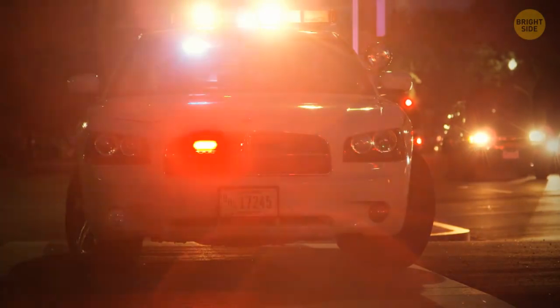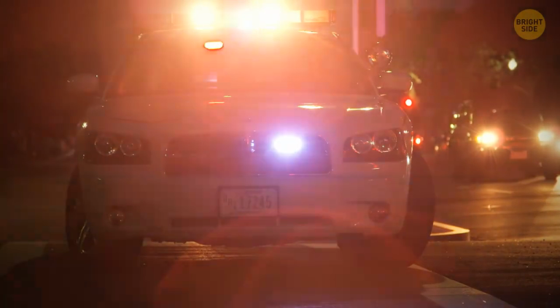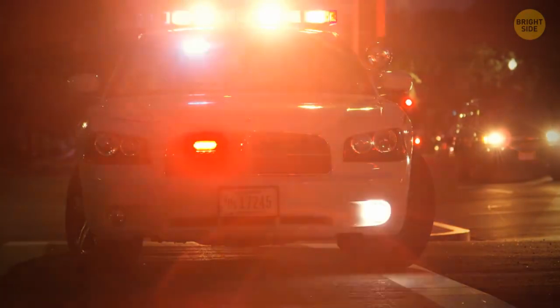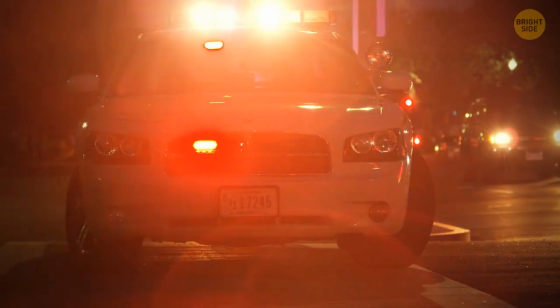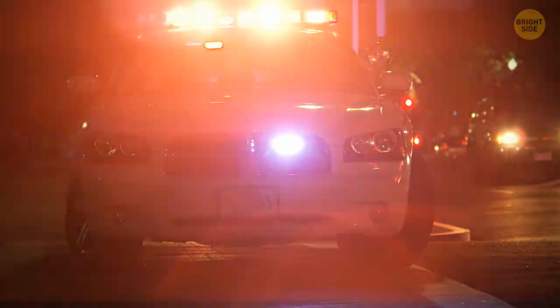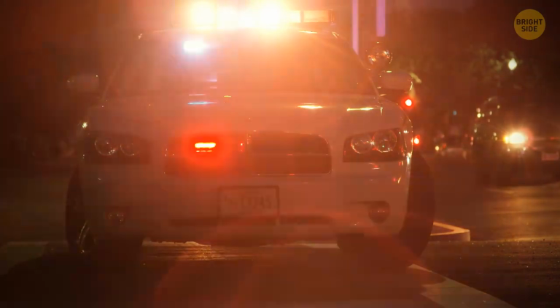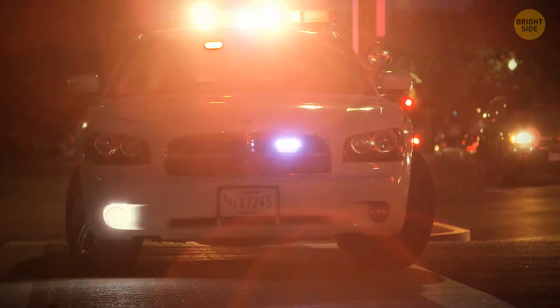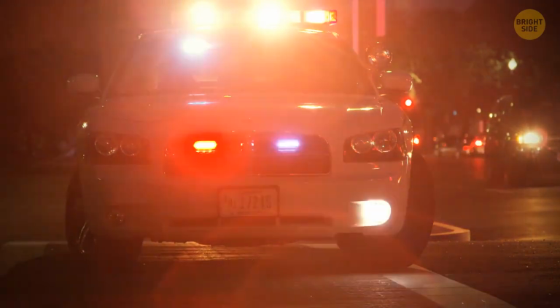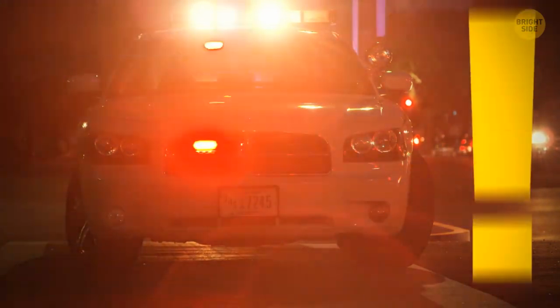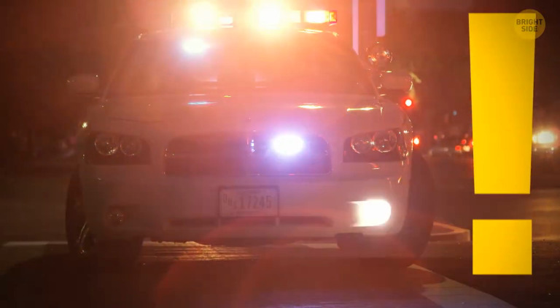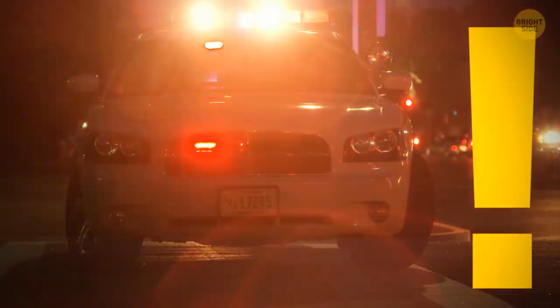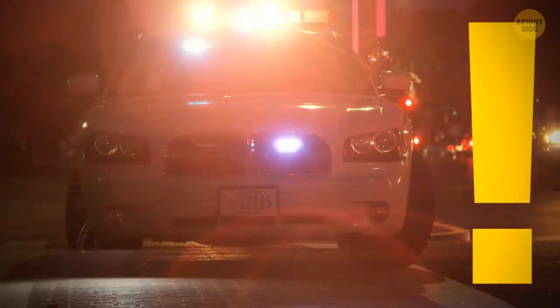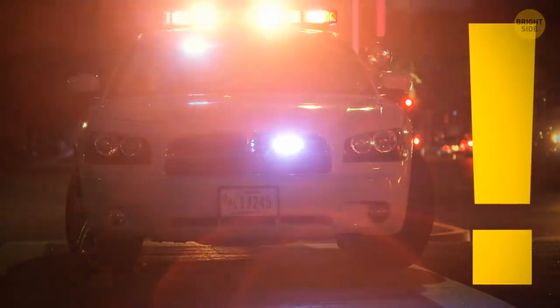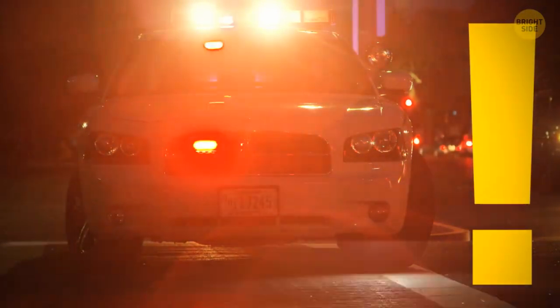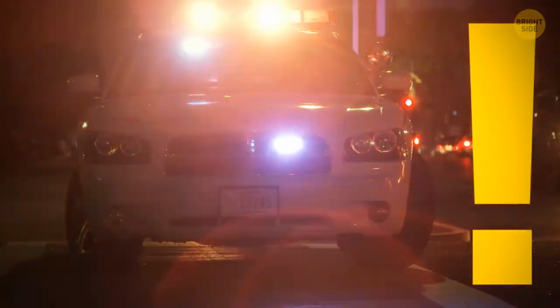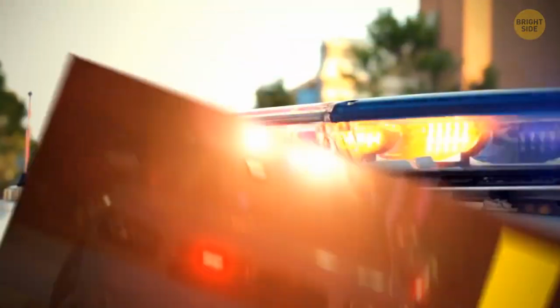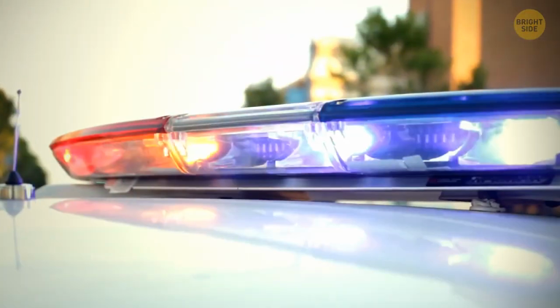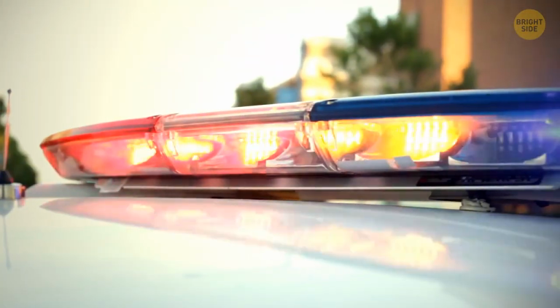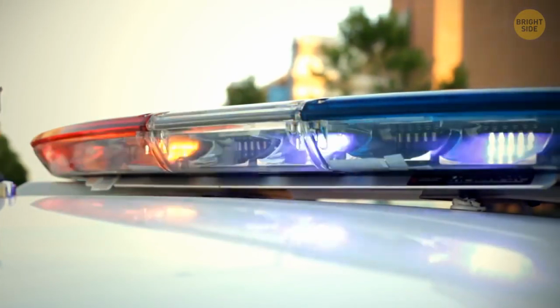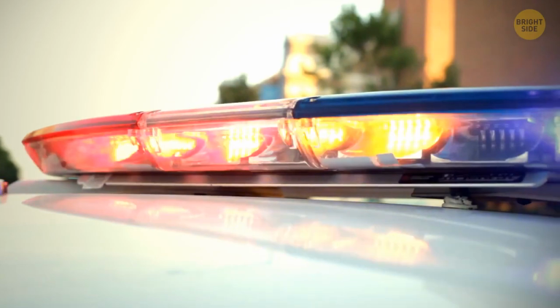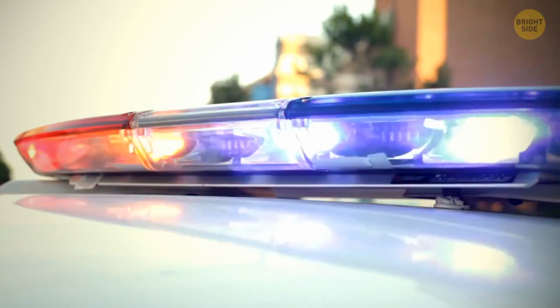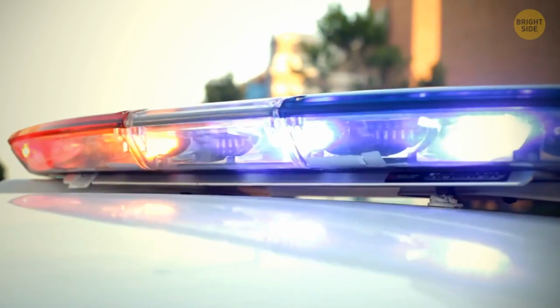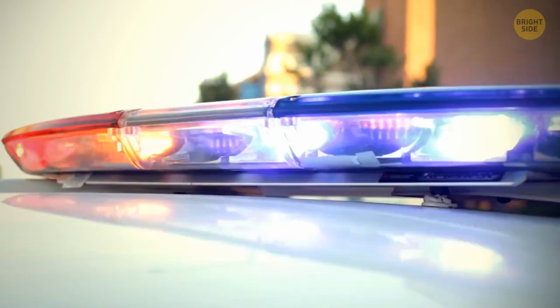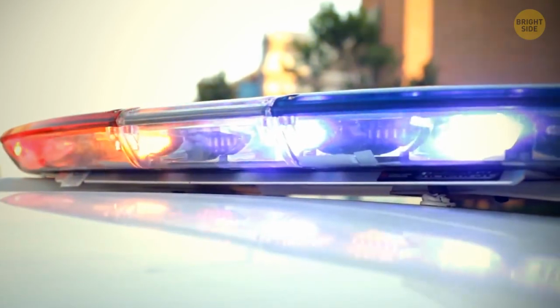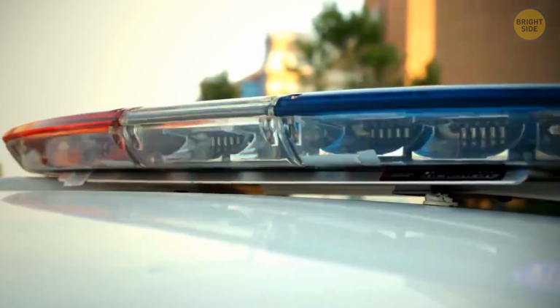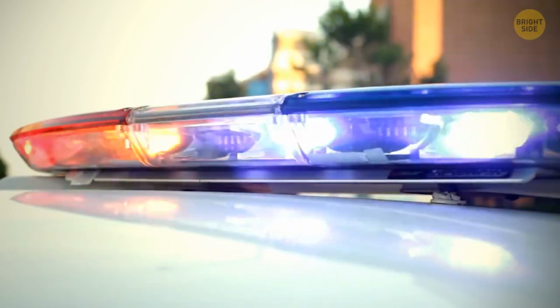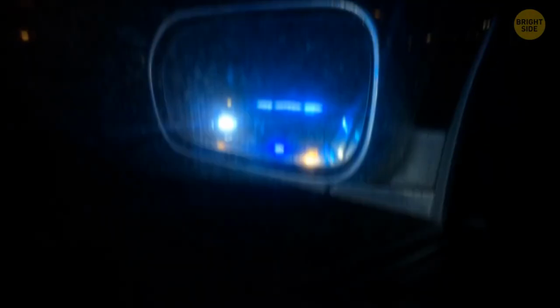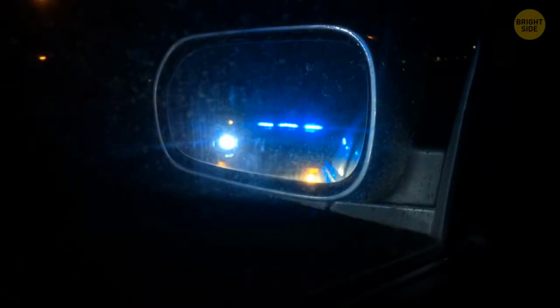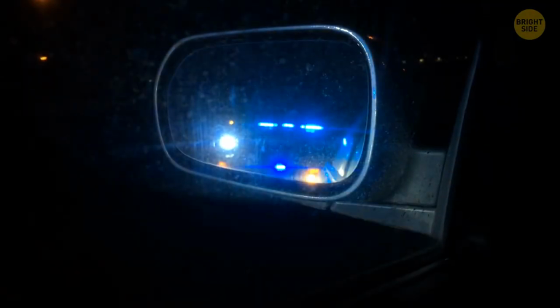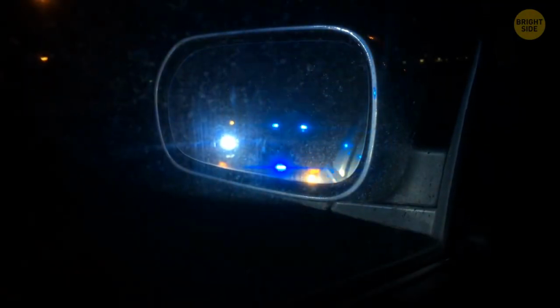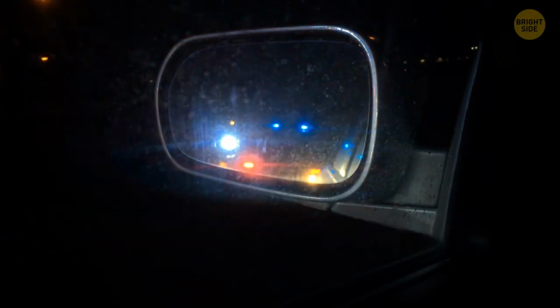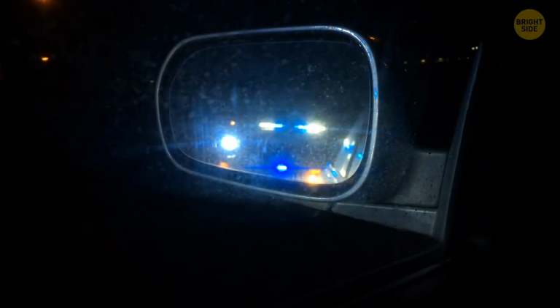The police lights are red and blue so that drivers can easily see them at any time of day. Red lights are the easiest to spot during the day, and blue lights are the clearest at night.